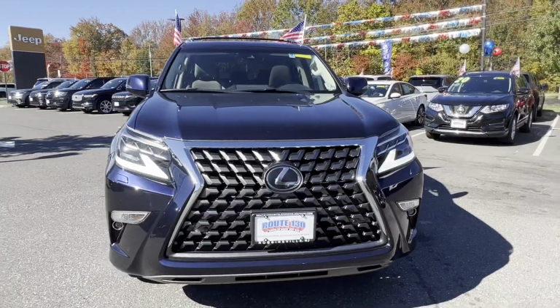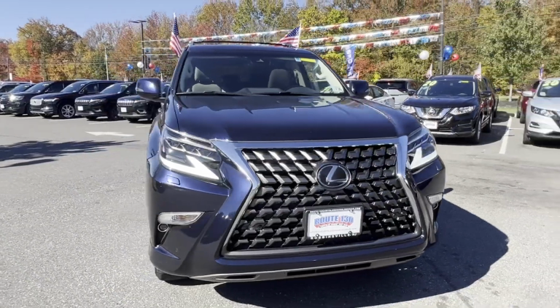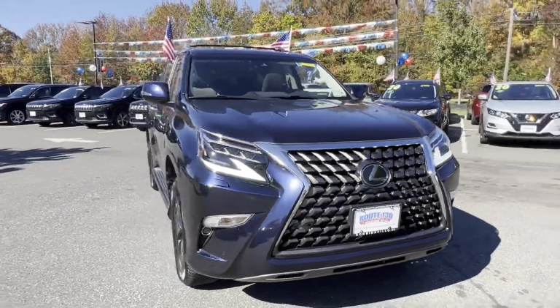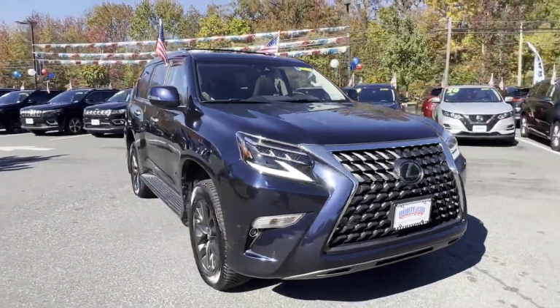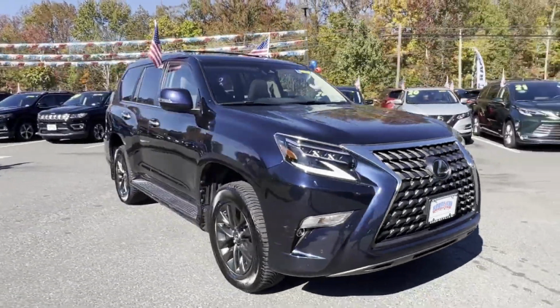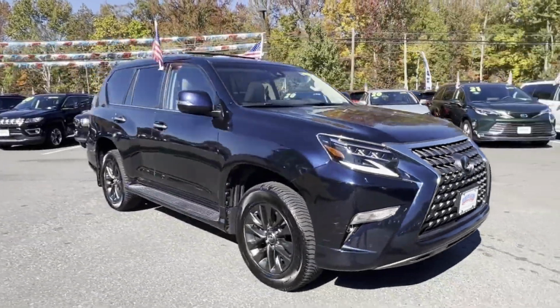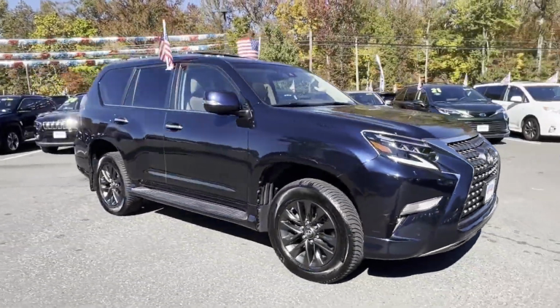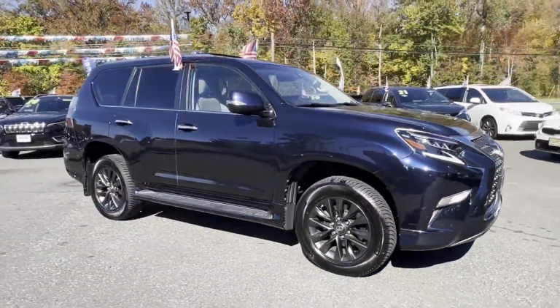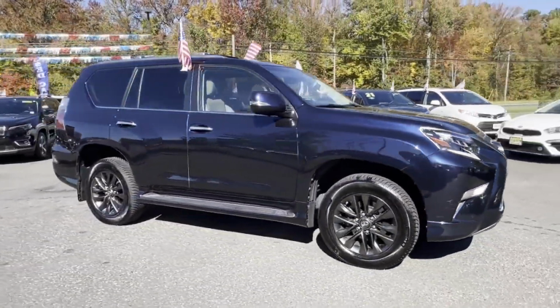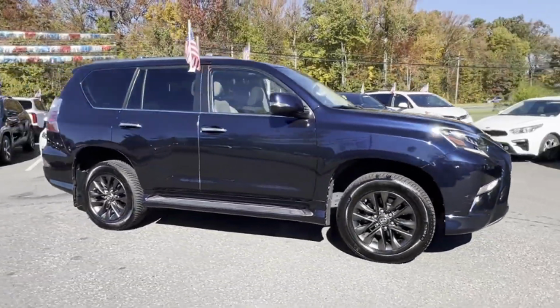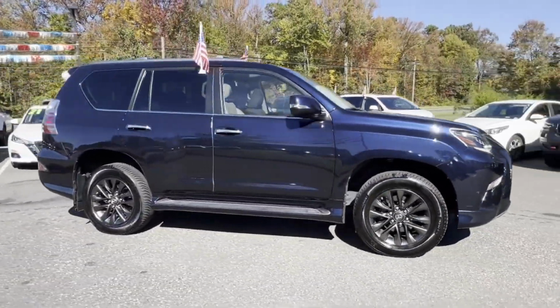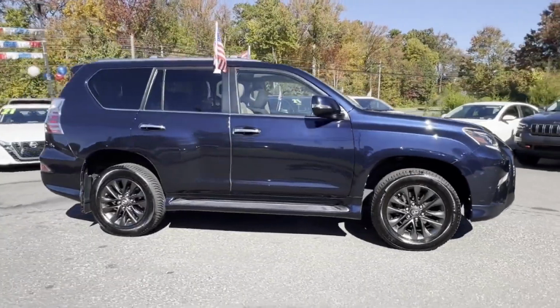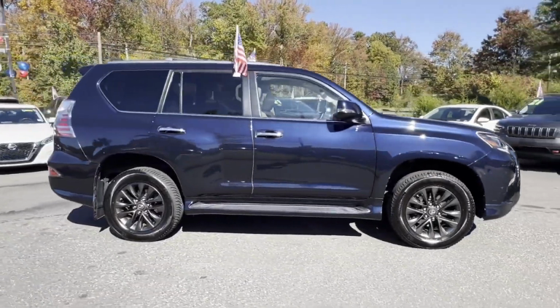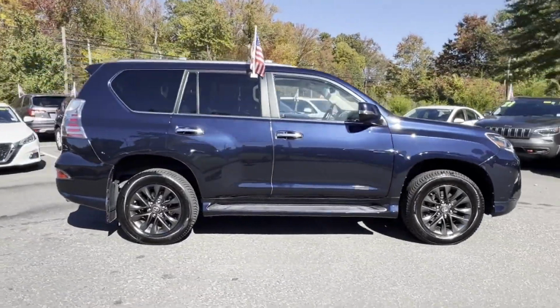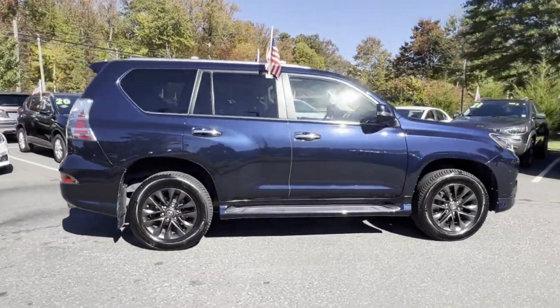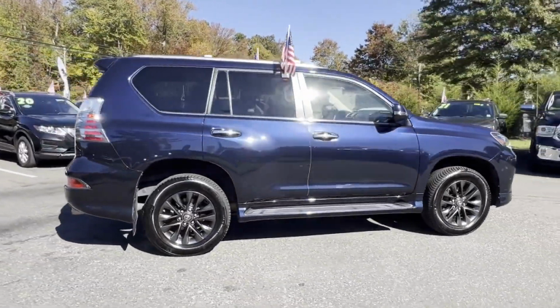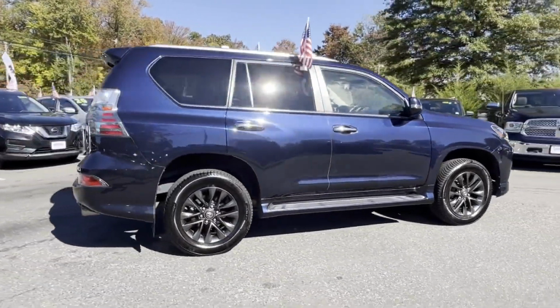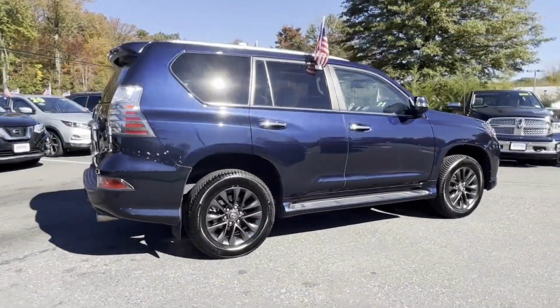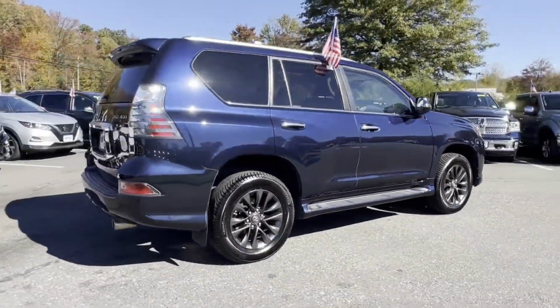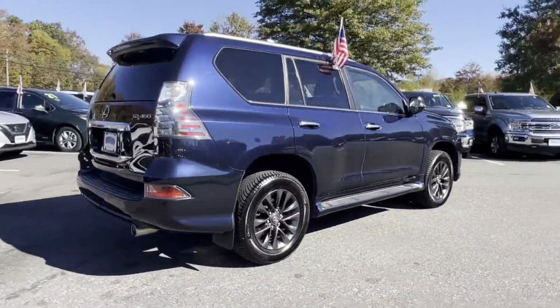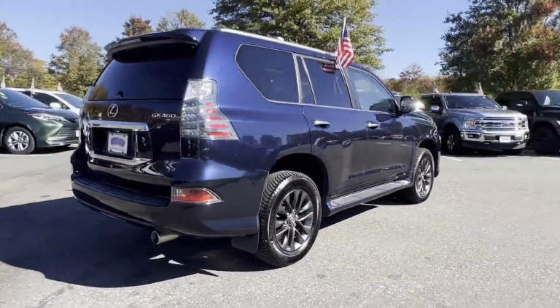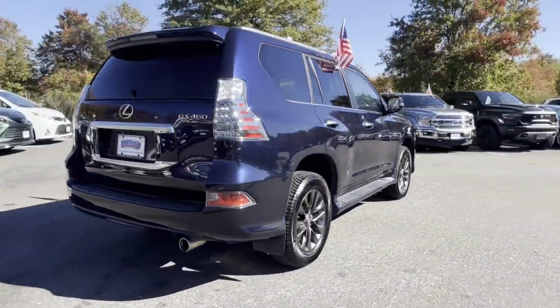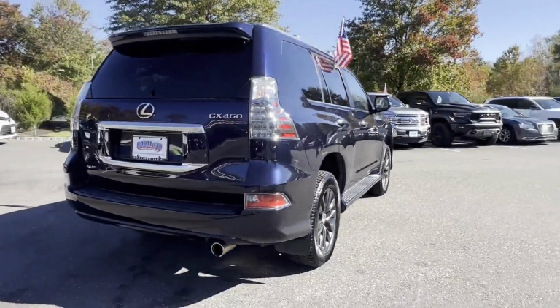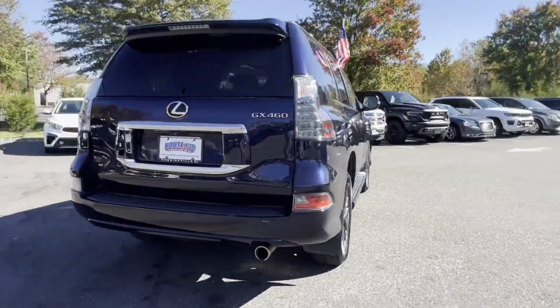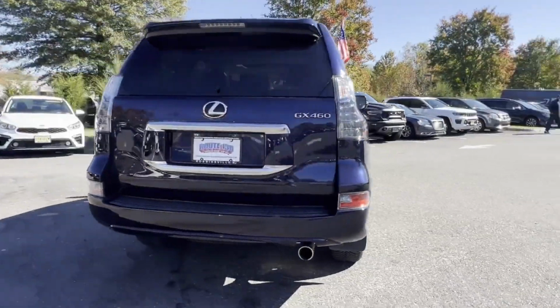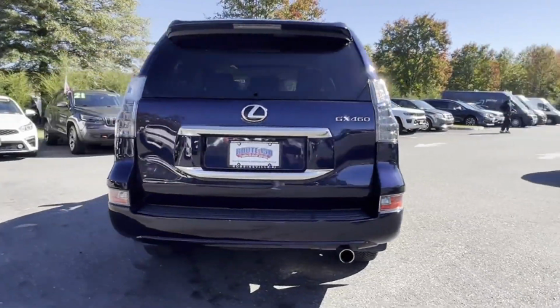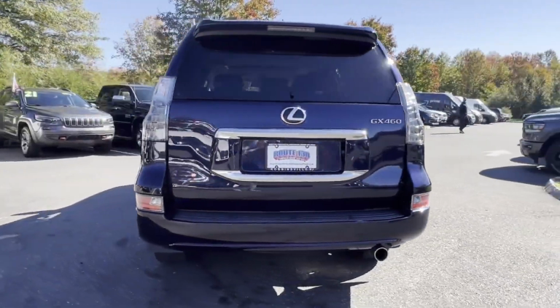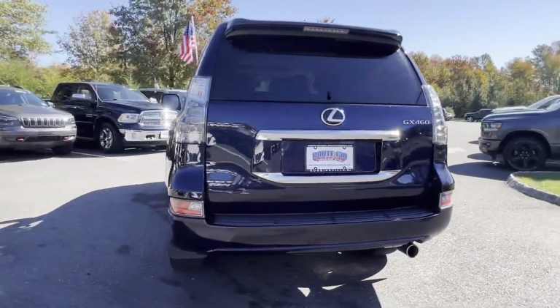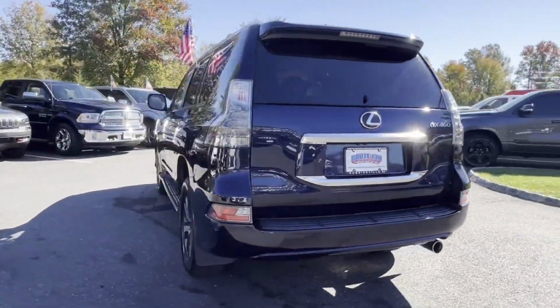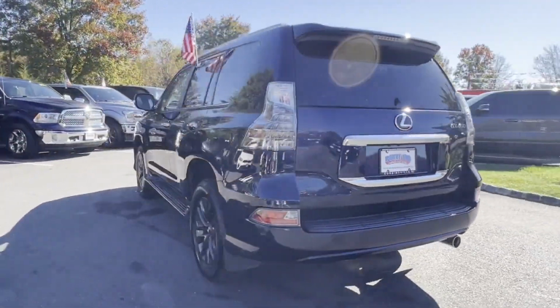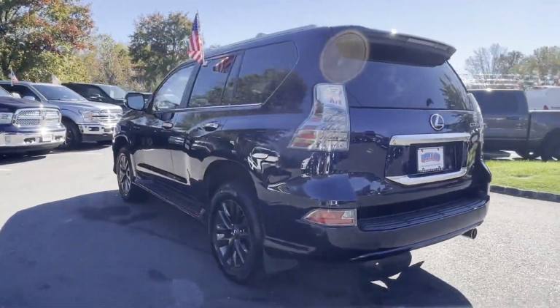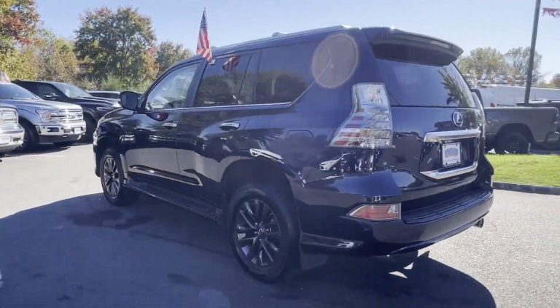2021 Lexus GX. With less than 33,000 miles on the odometer, this SUV offers space as well as power and performance. Fall in love with its many extra features, which include the following.